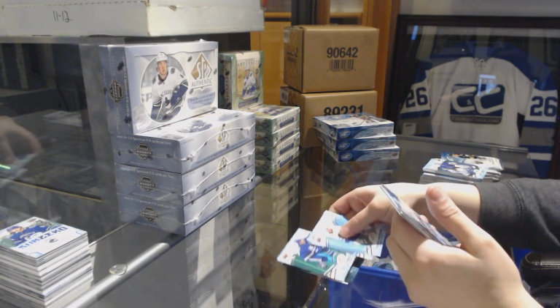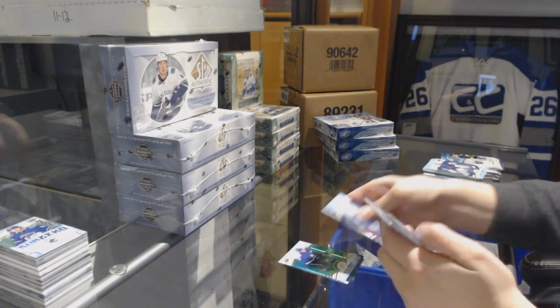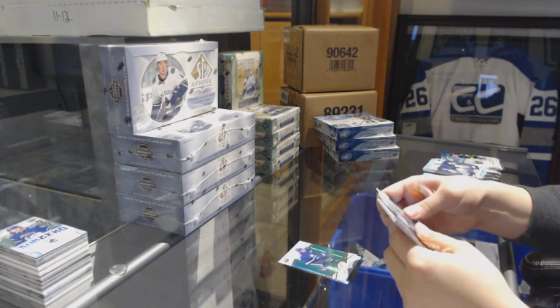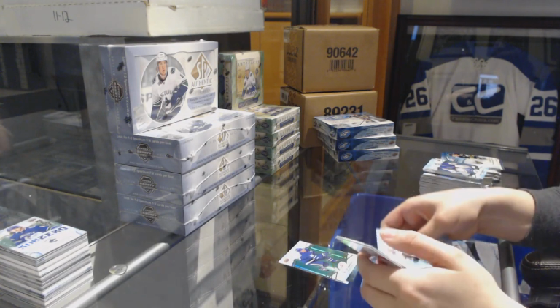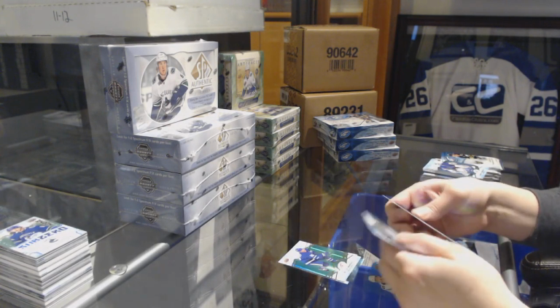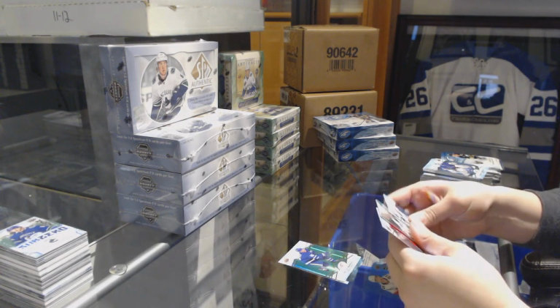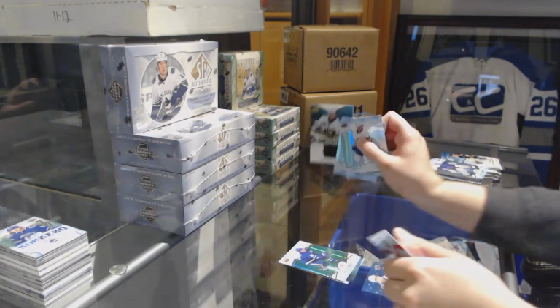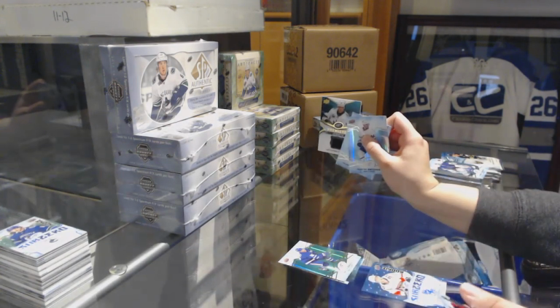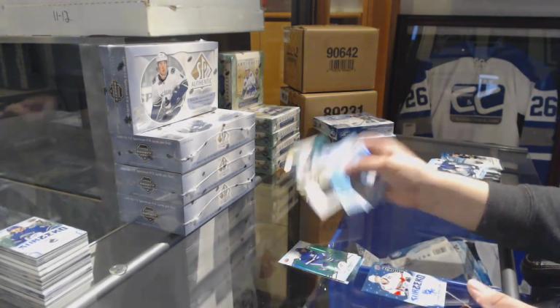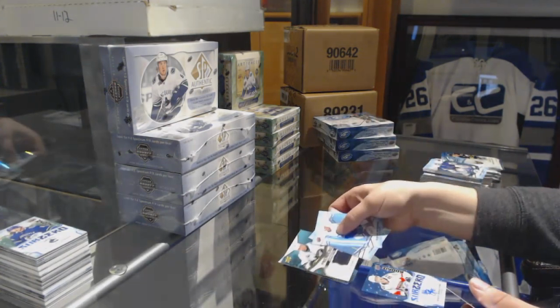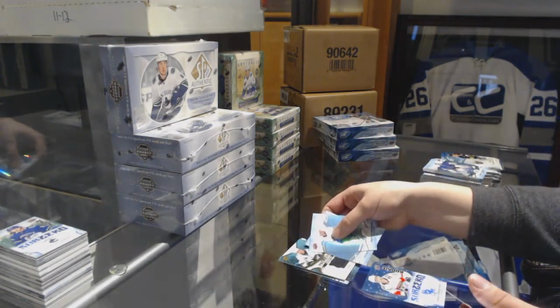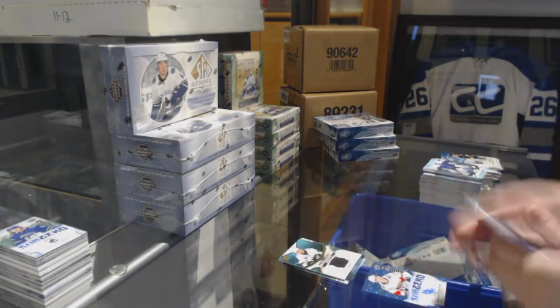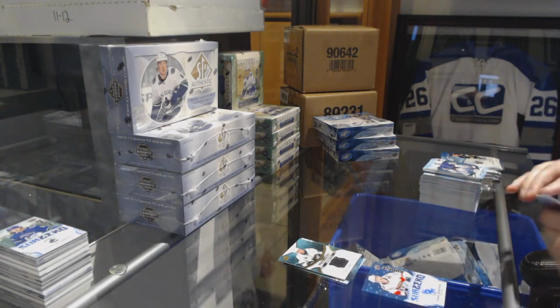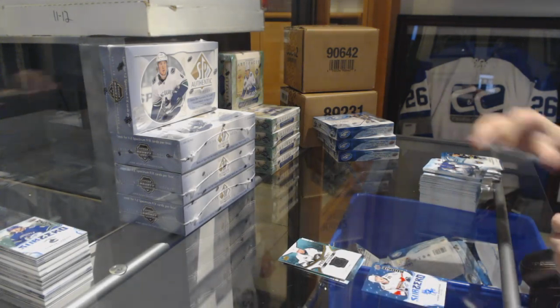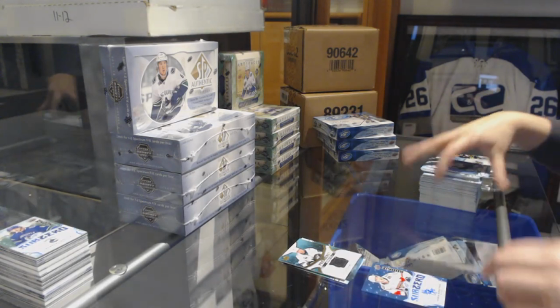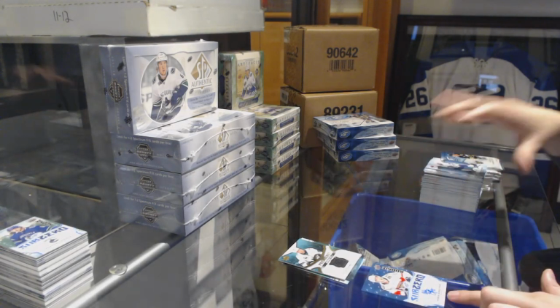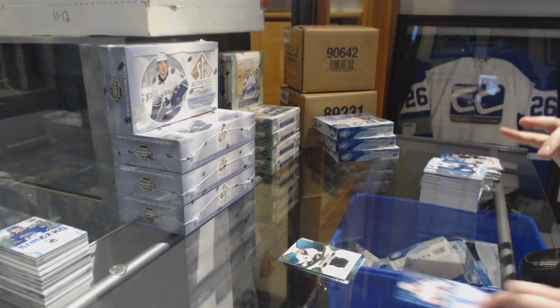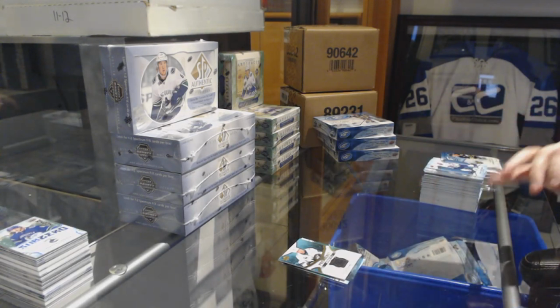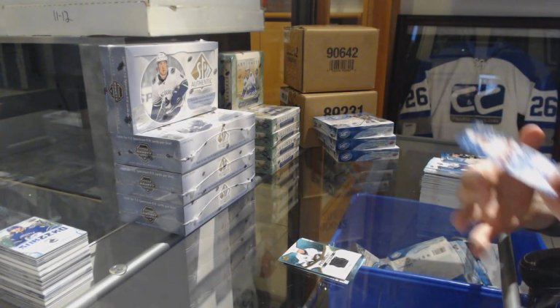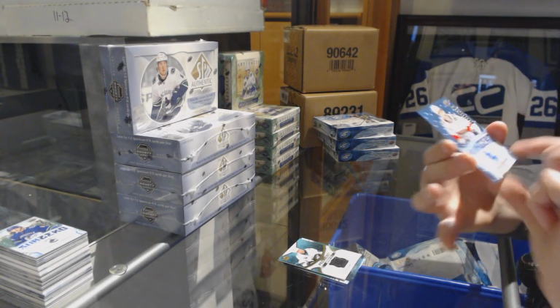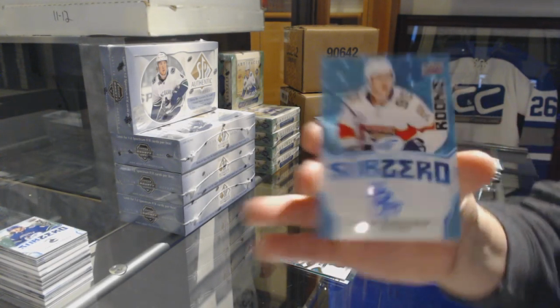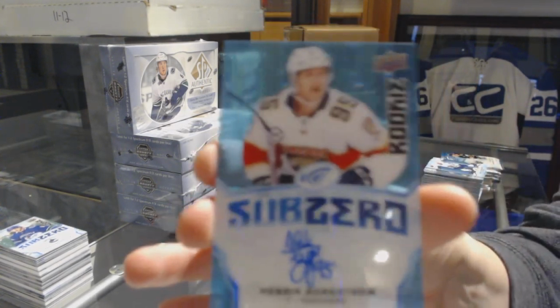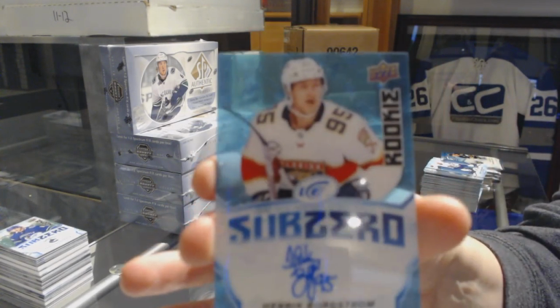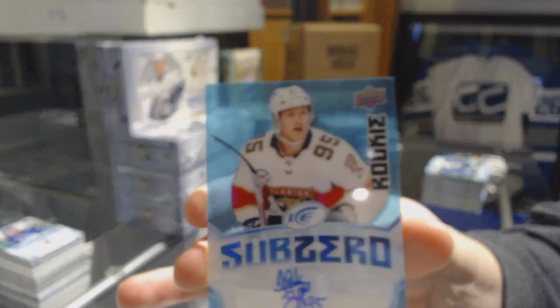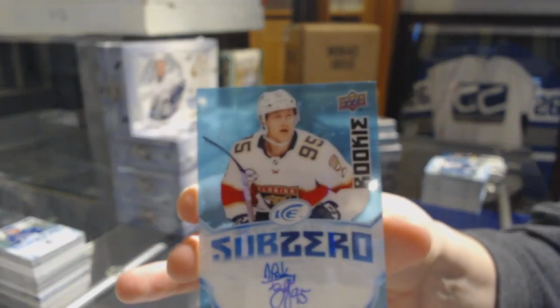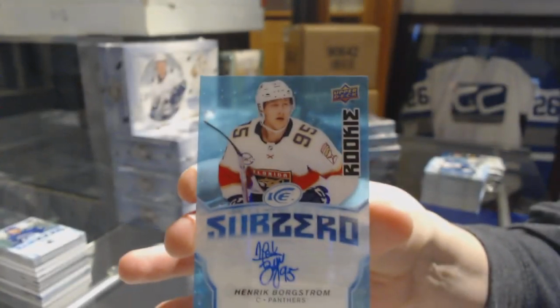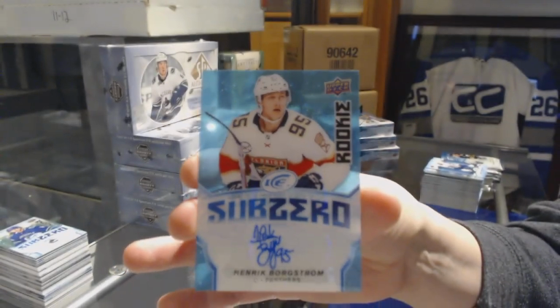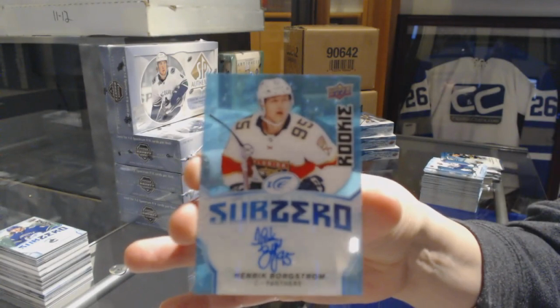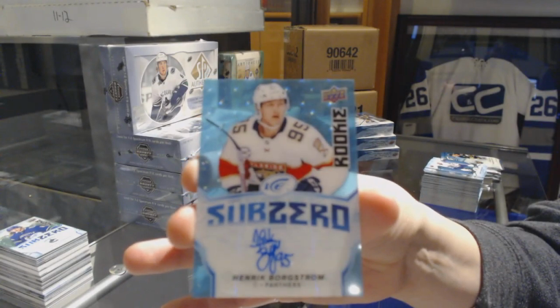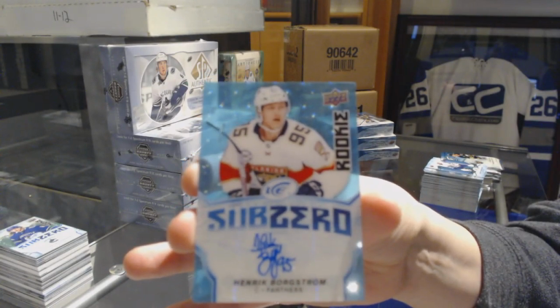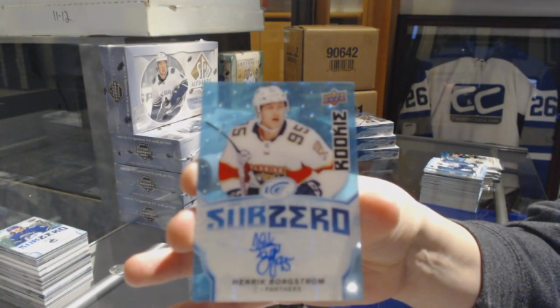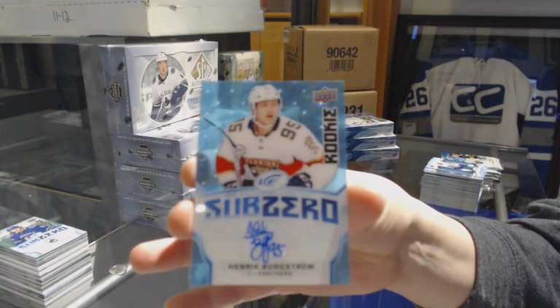Mitch Marner green for the Toronto Maple Leafs. Ice Premieres jersey of Antti Suomela for the San Jose Sharks. And a blue sub-zero rookie auto for the Panthers, Henrik Borgstrom.